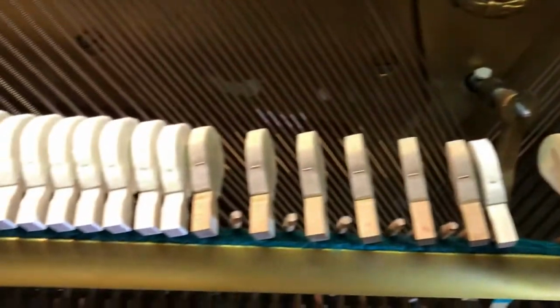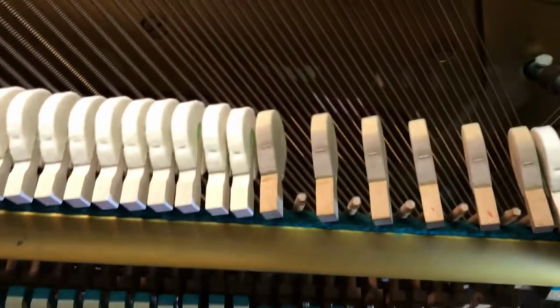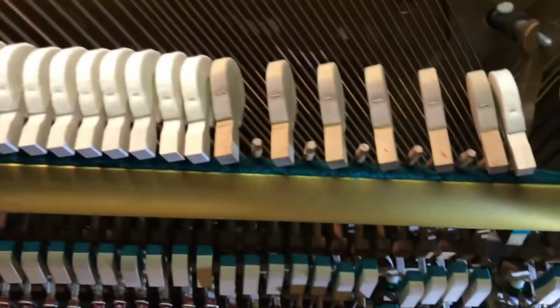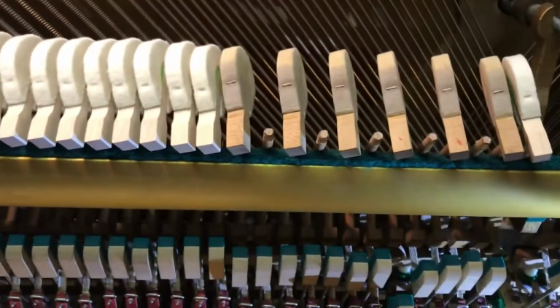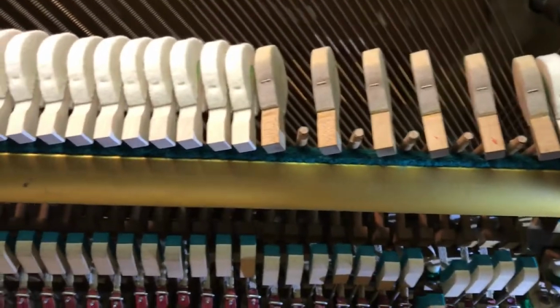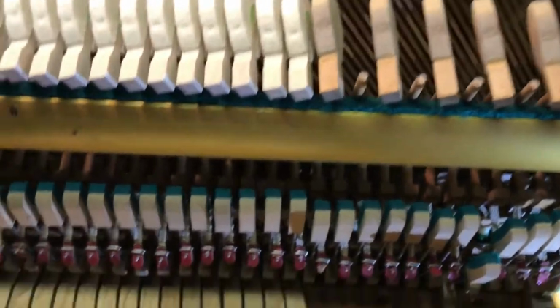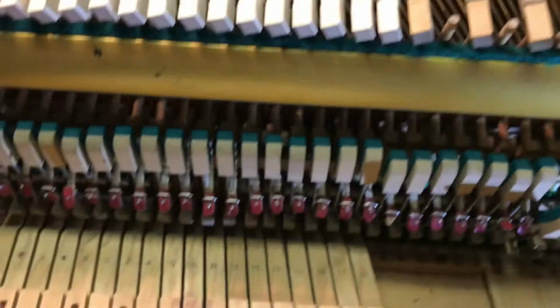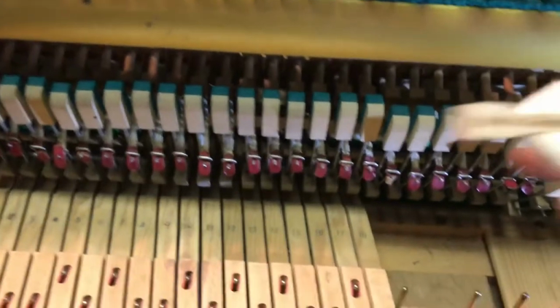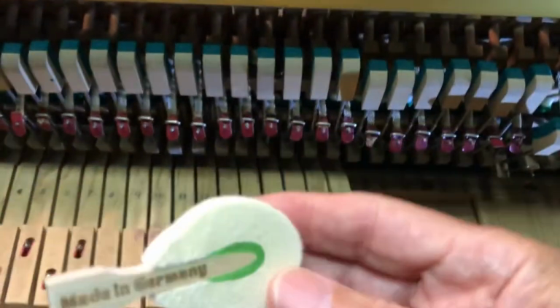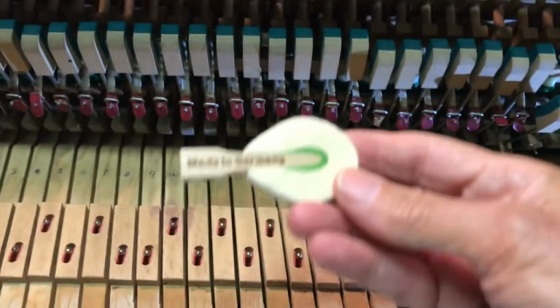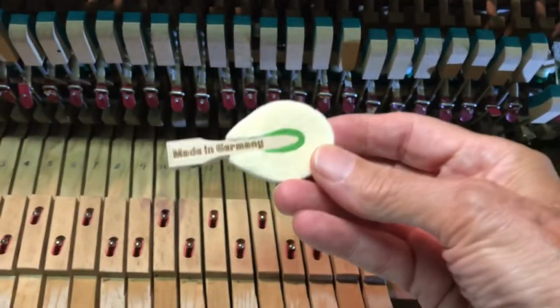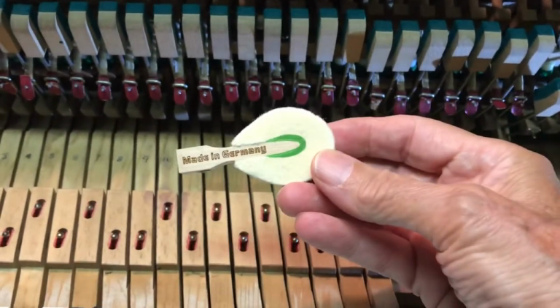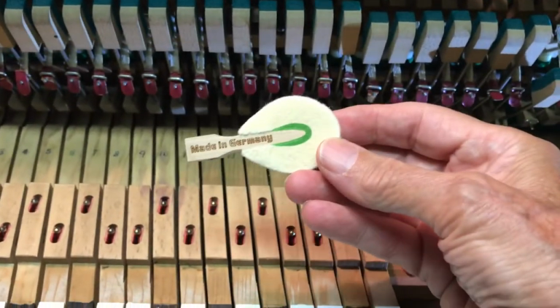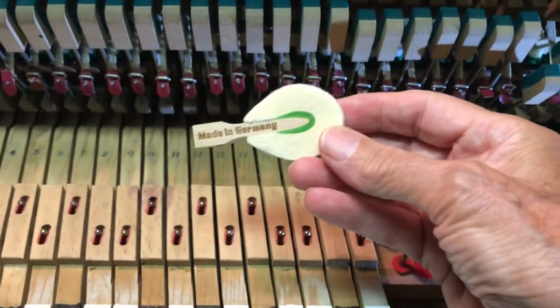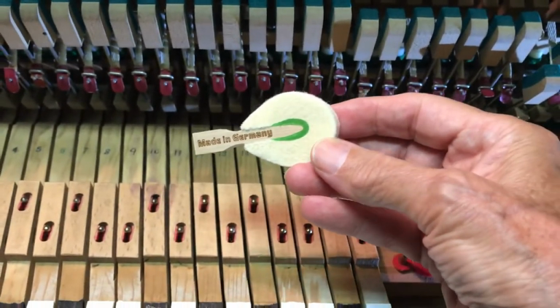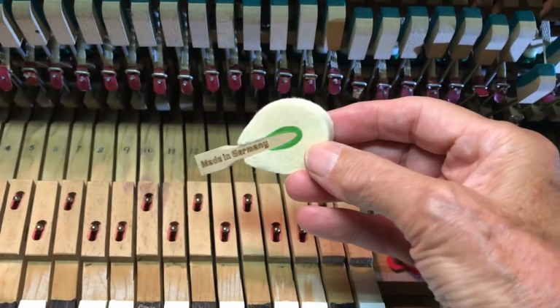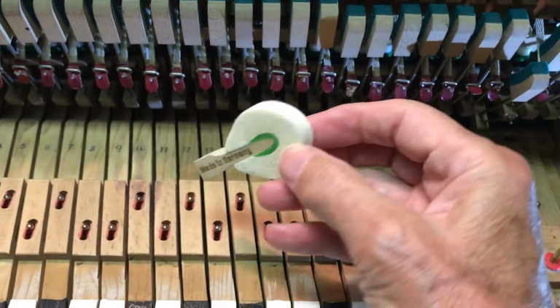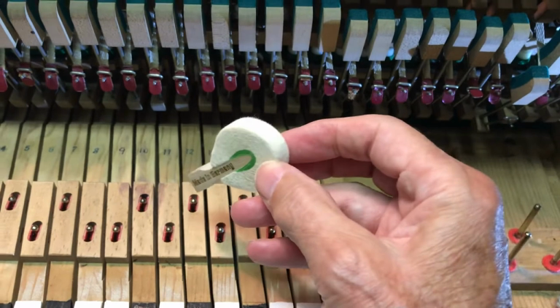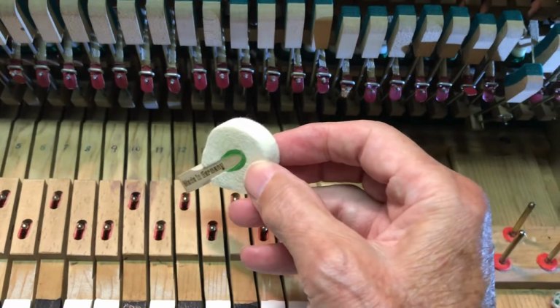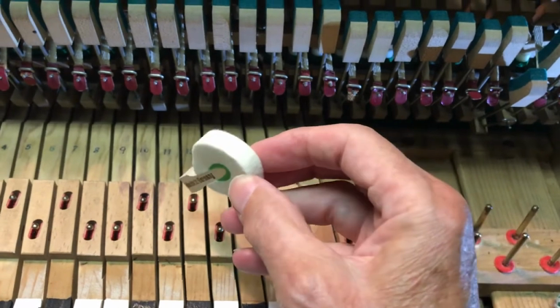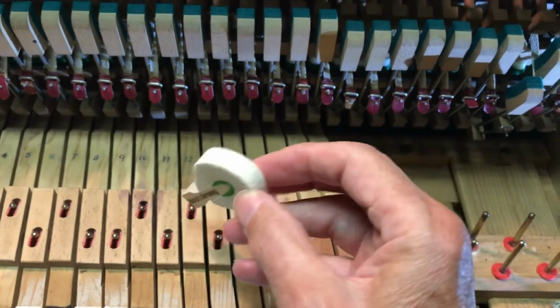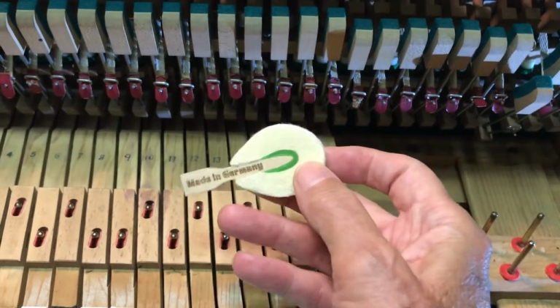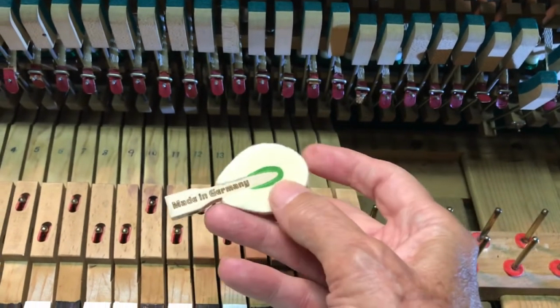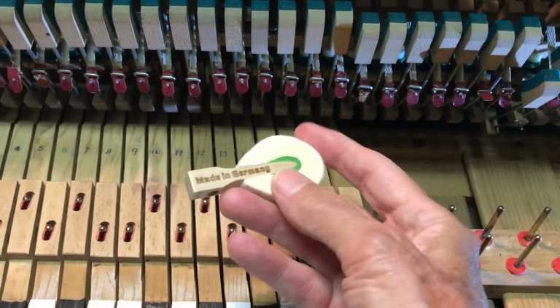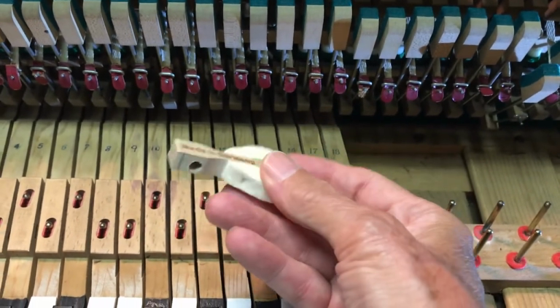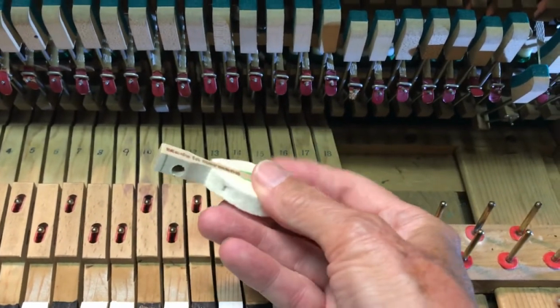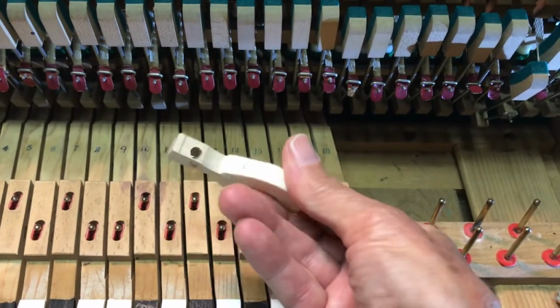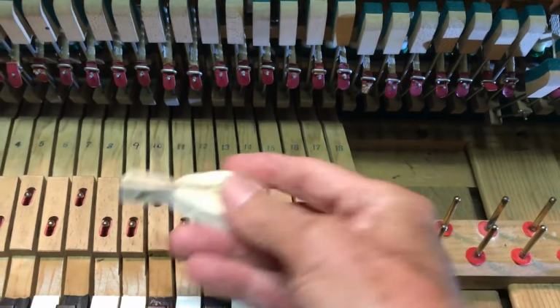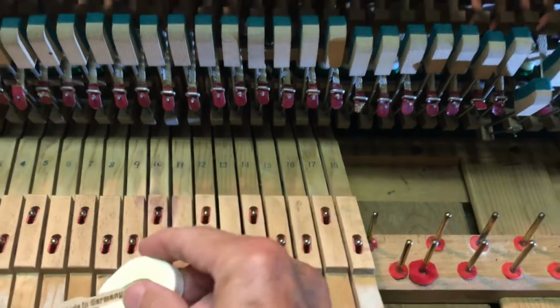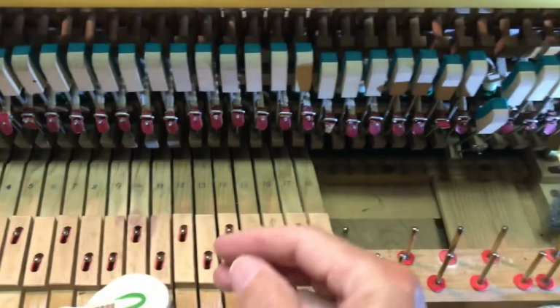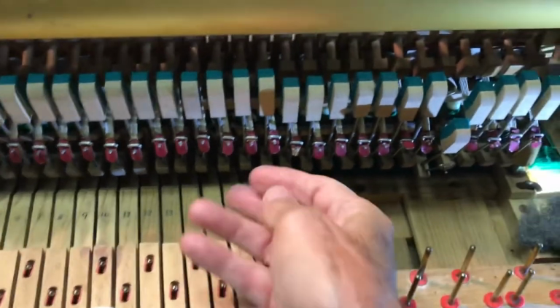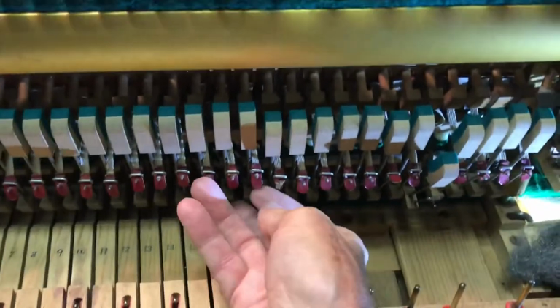The new hammers are making a huge difference. Here's what a new hammer looks like — made in Germany. They're Abel hammers and they're beautifully made.